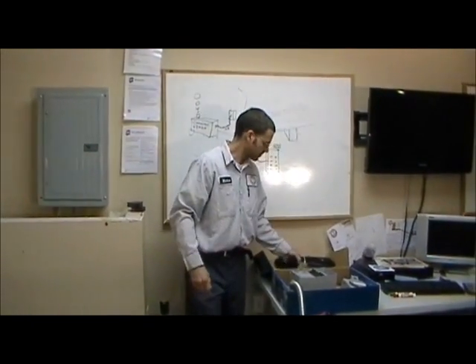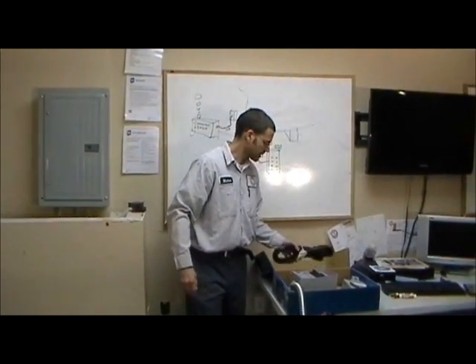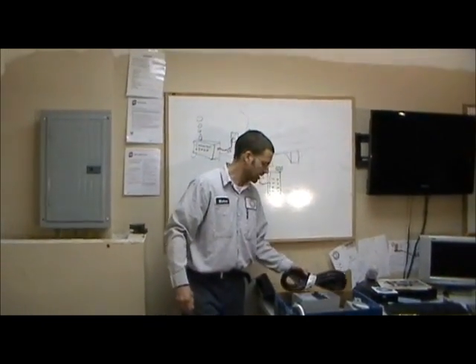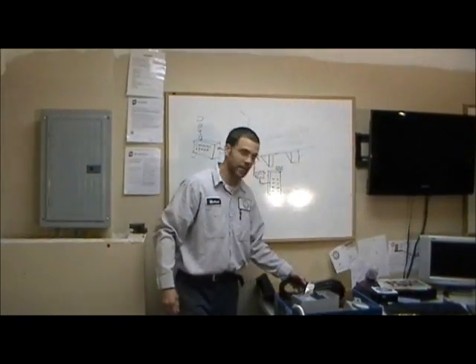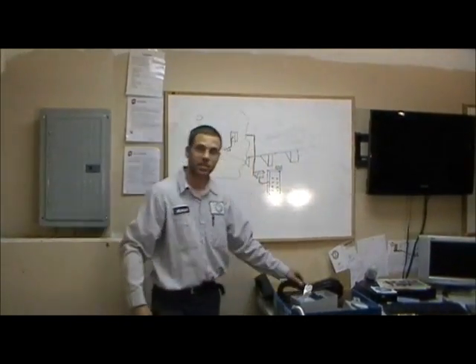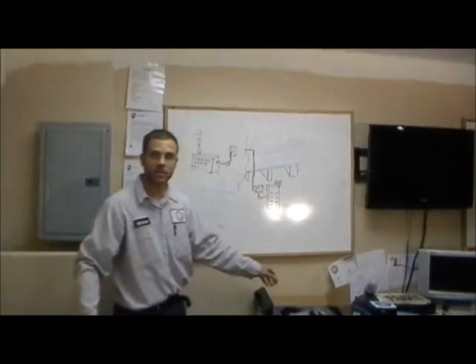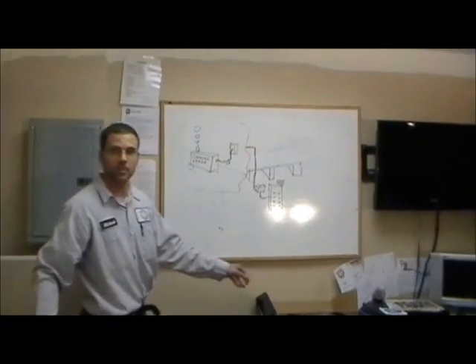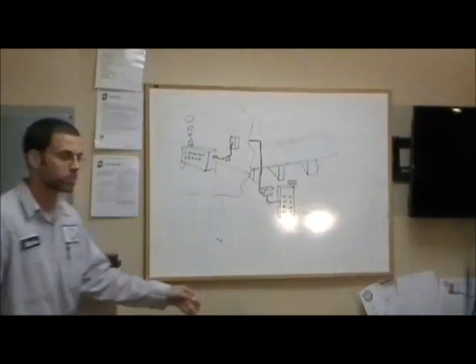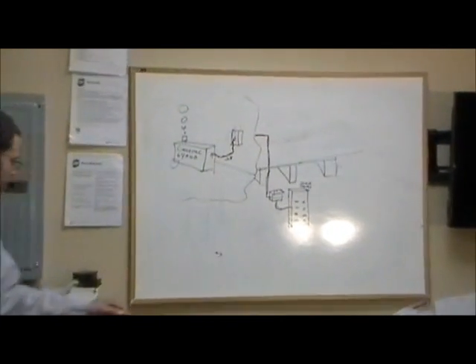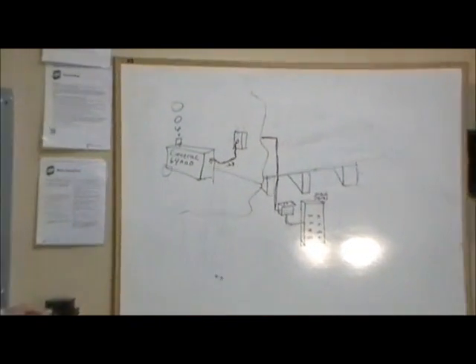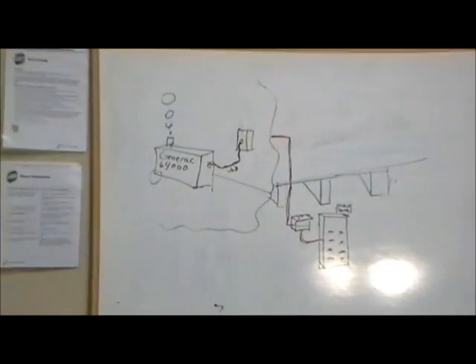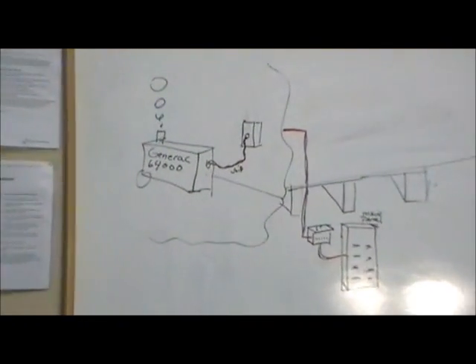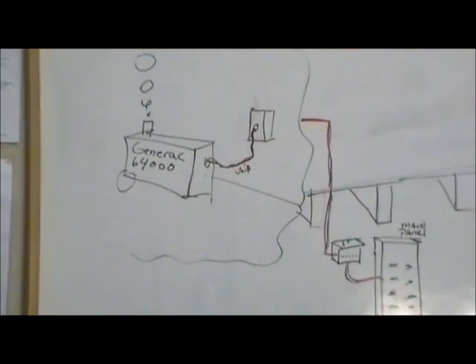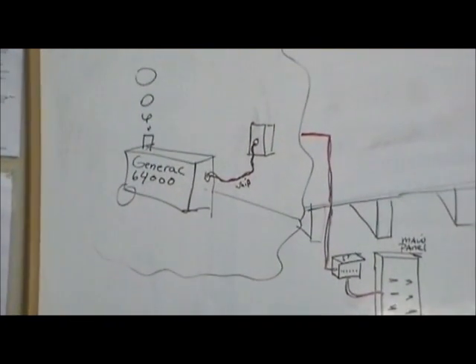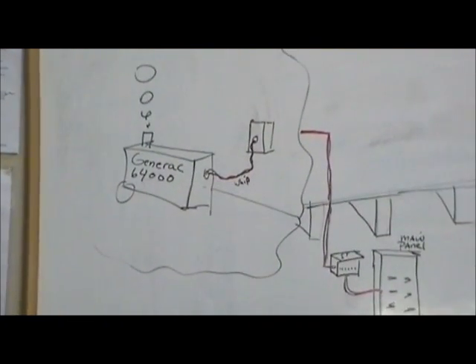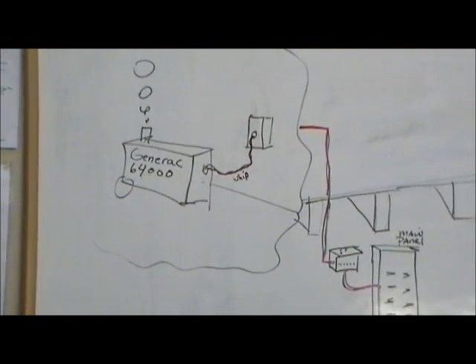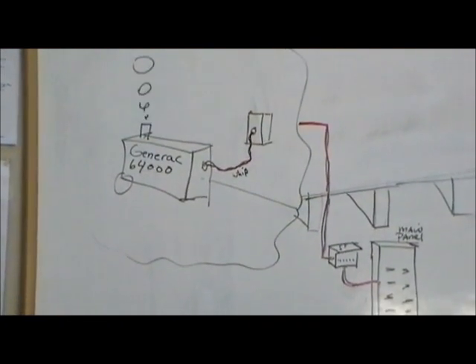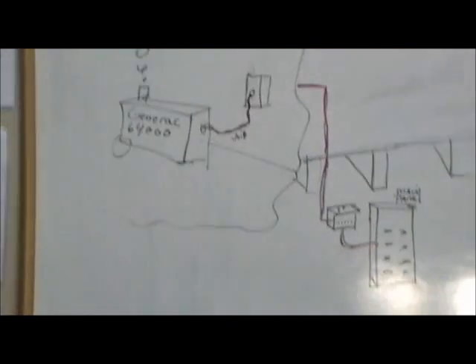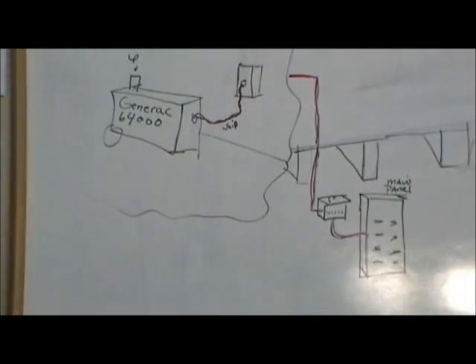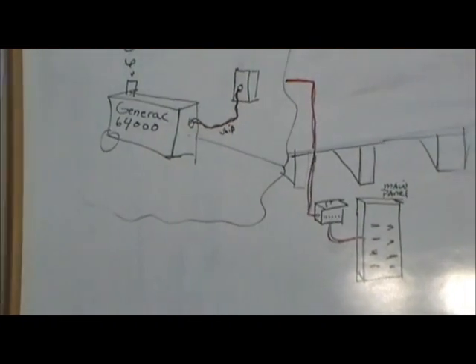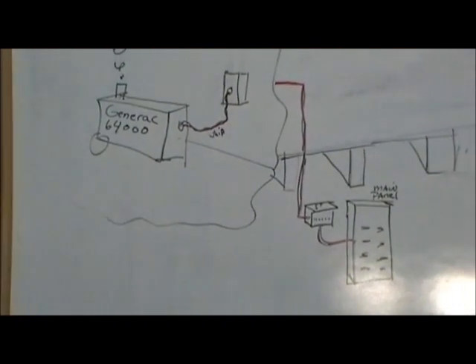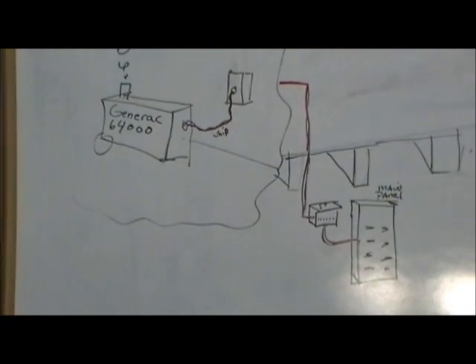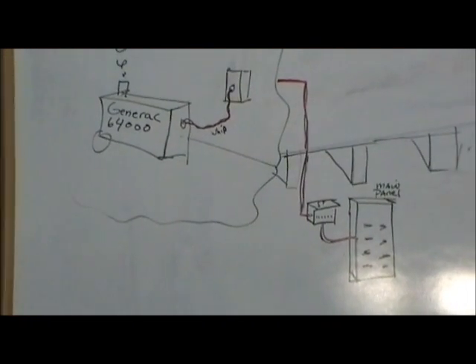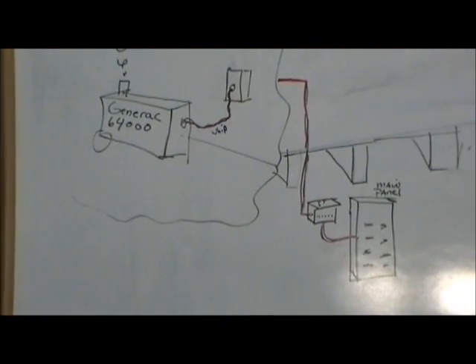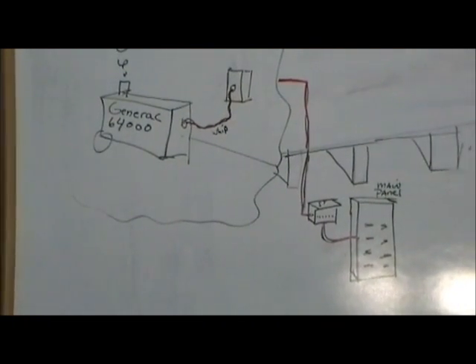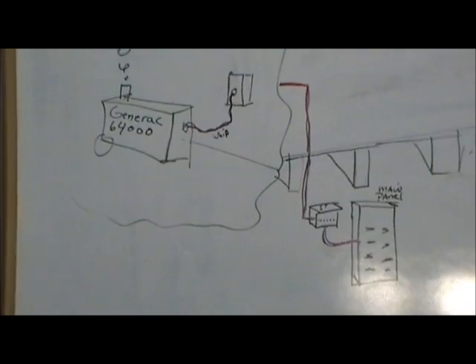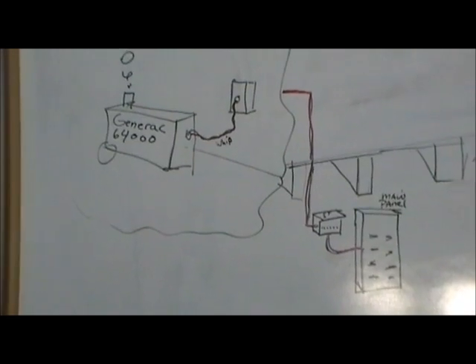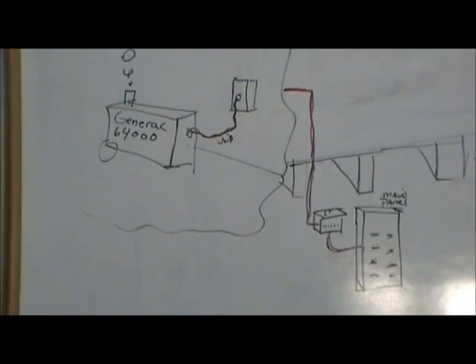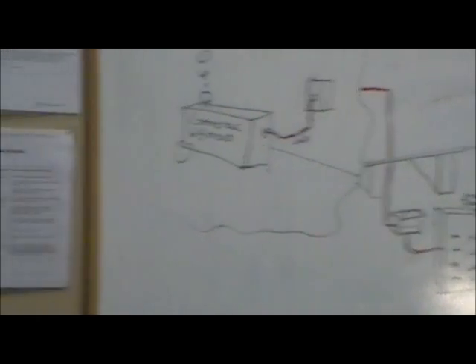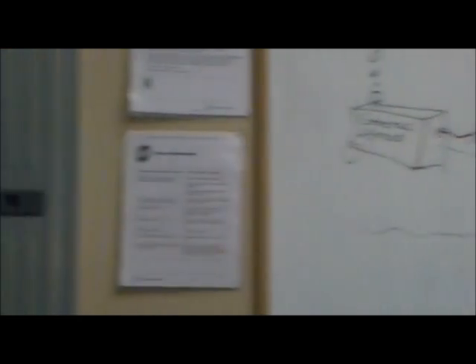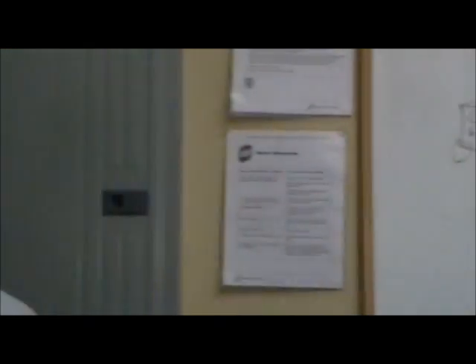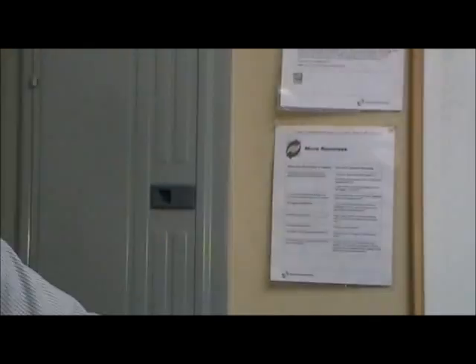In the next video in the series, we'll explore the actual connection through the panel and the mounting and wiring of the receptacle device.